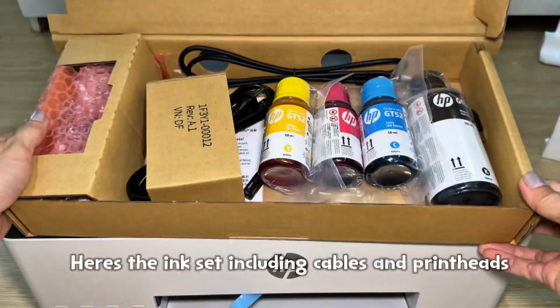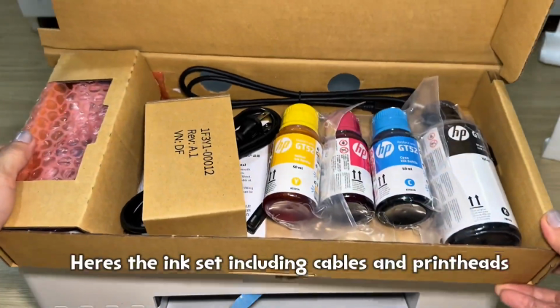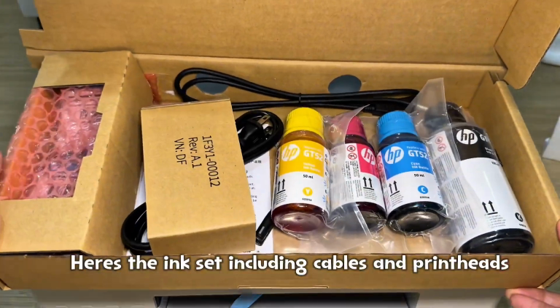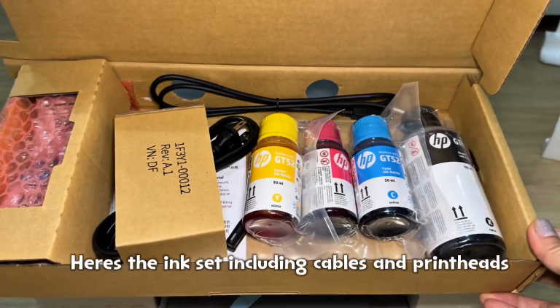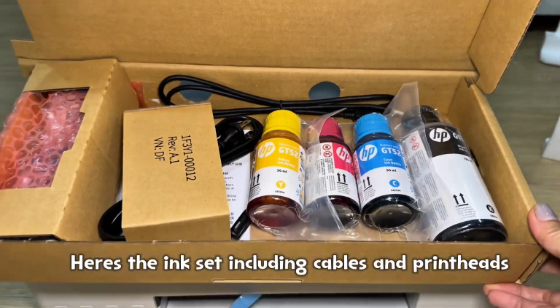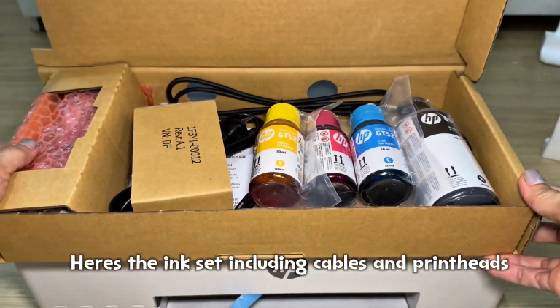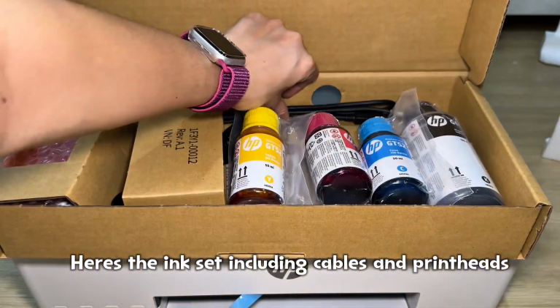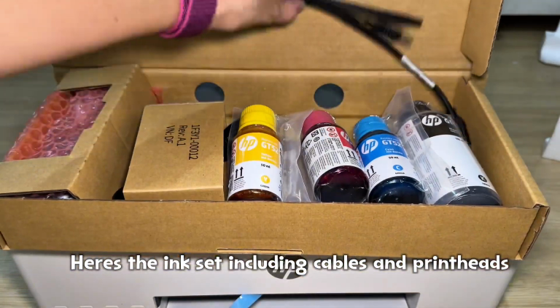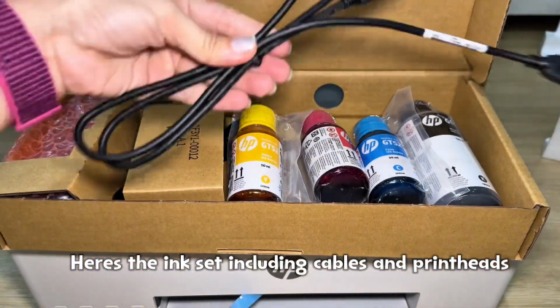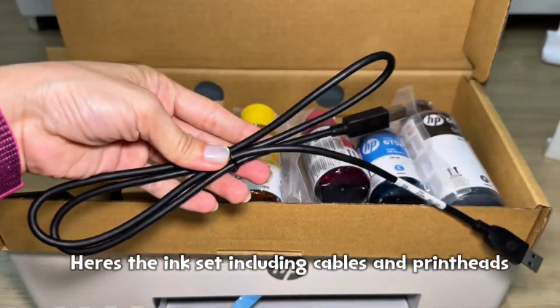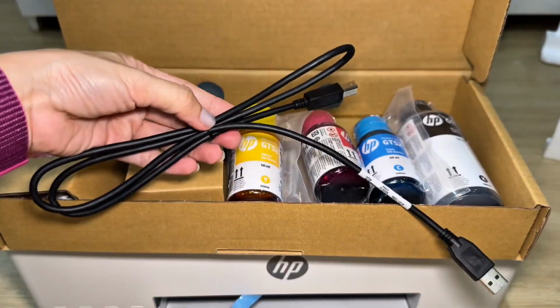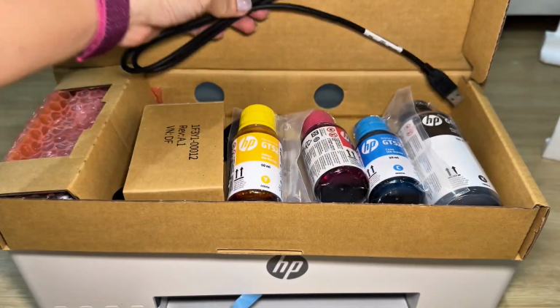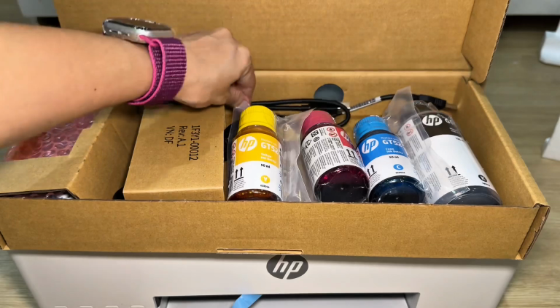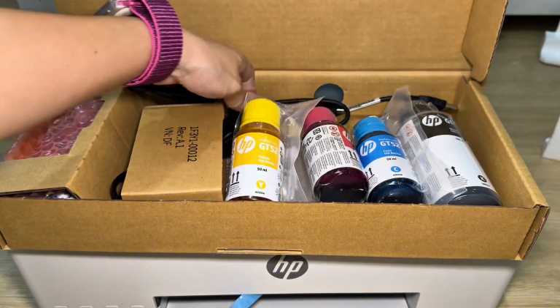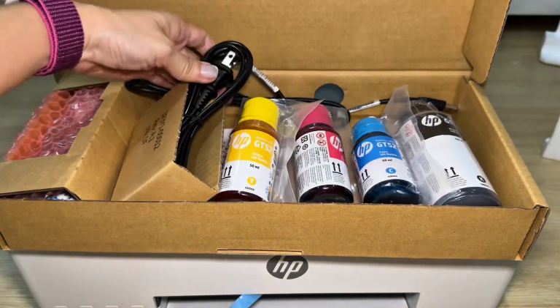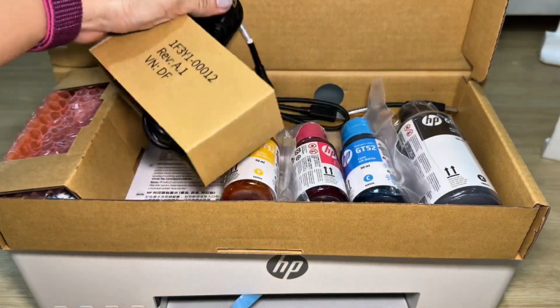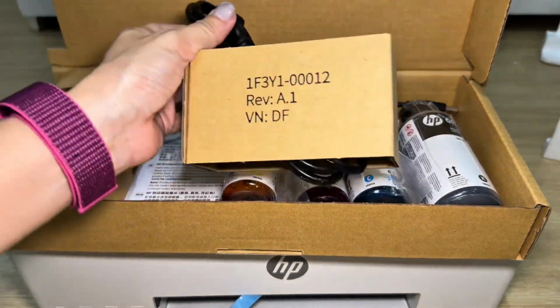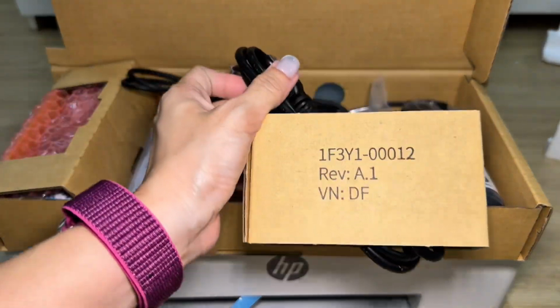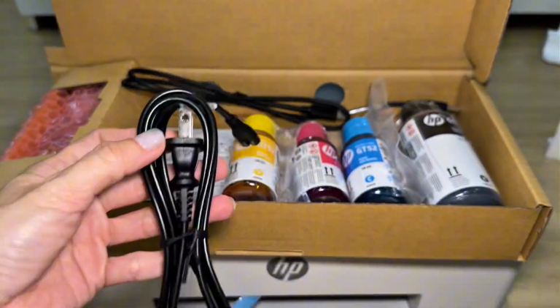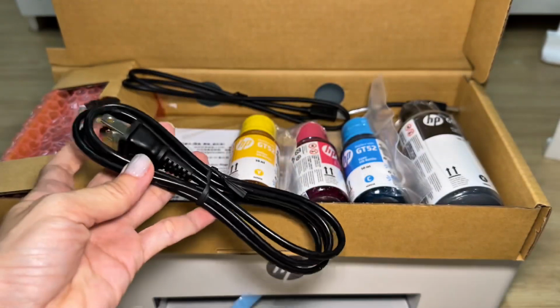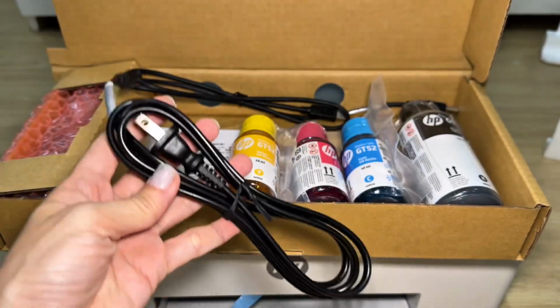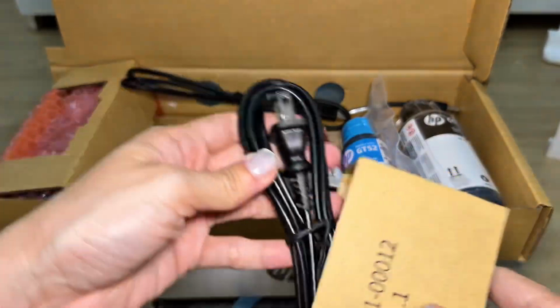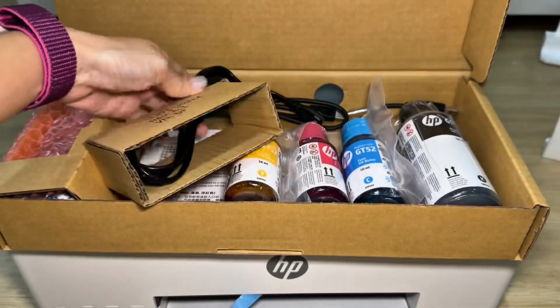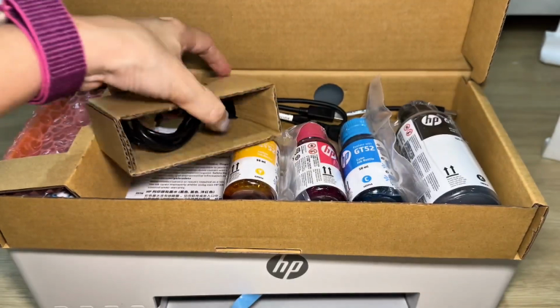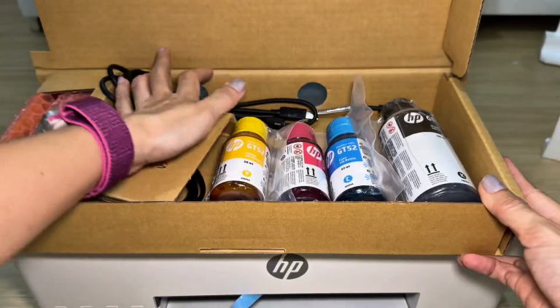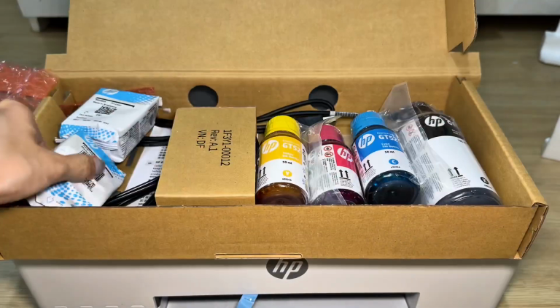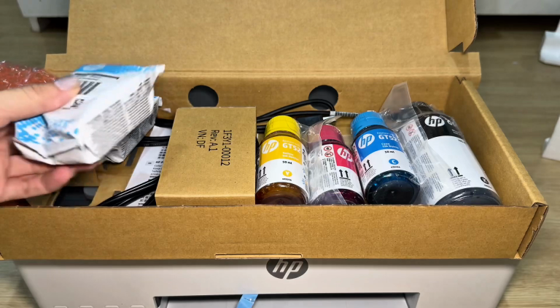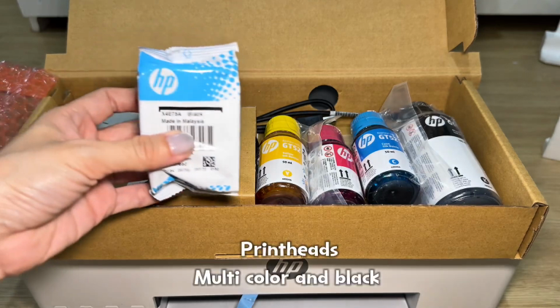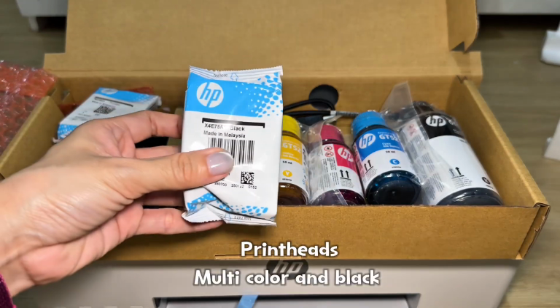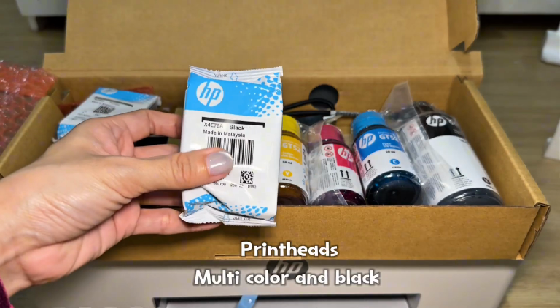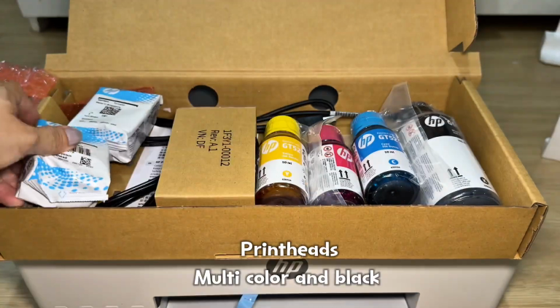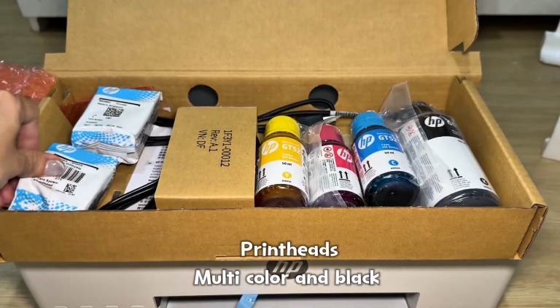Here's the ink set, including cables and print heads — multi-color and black.